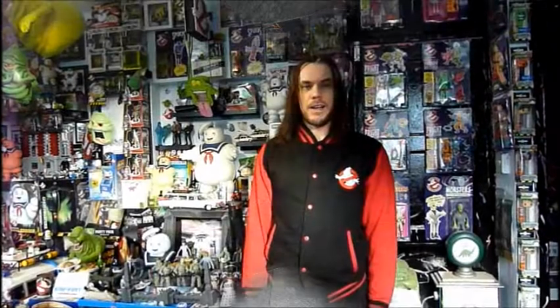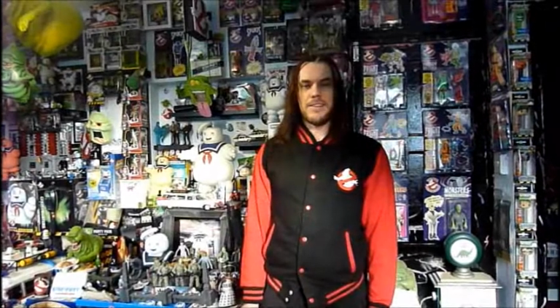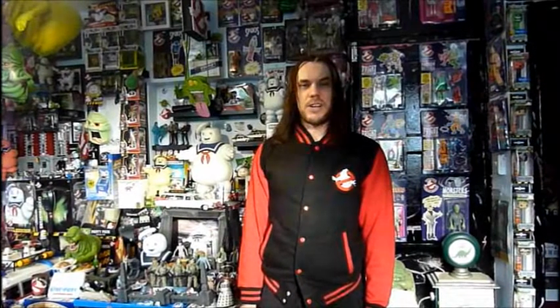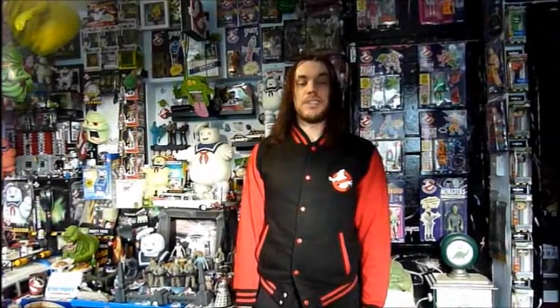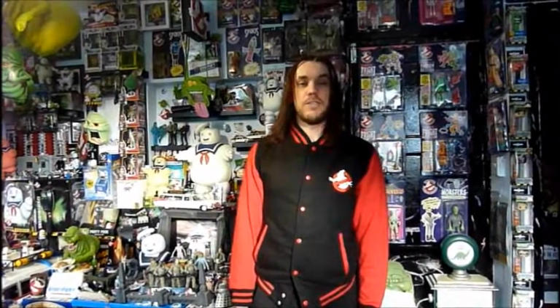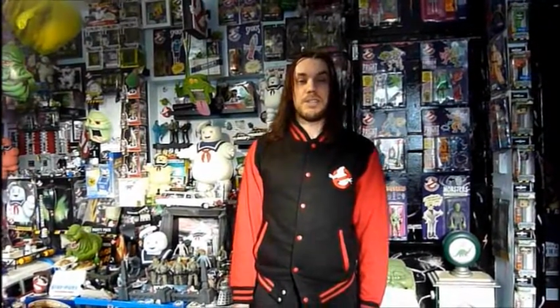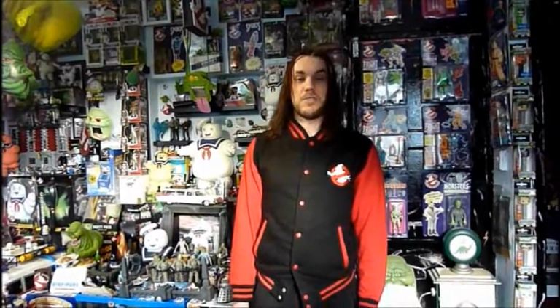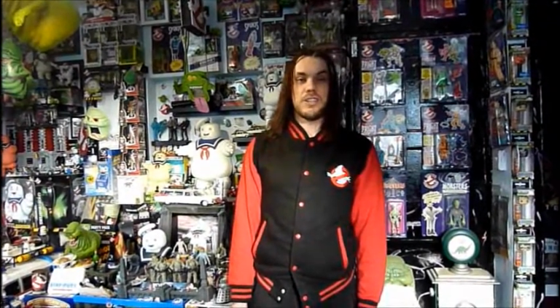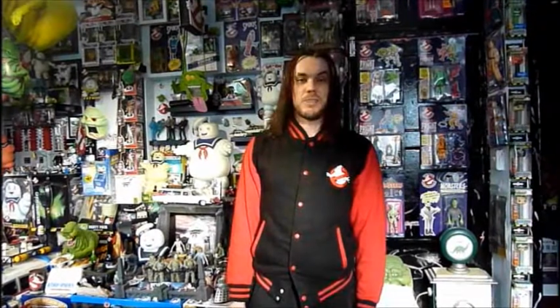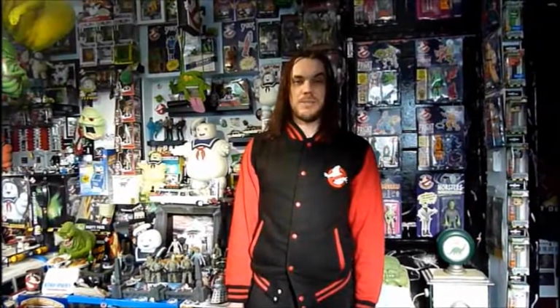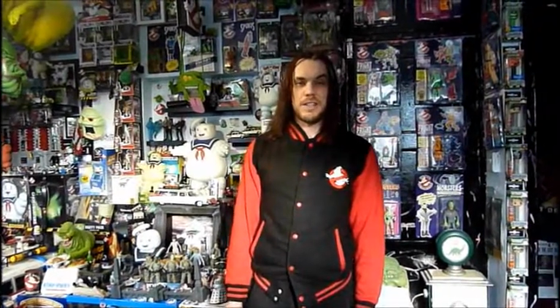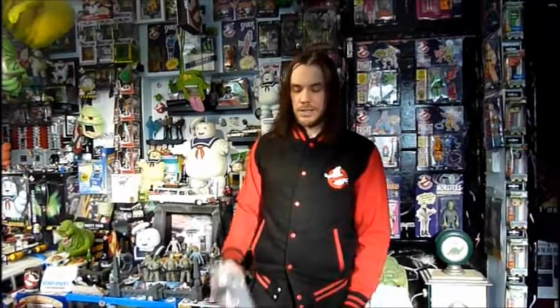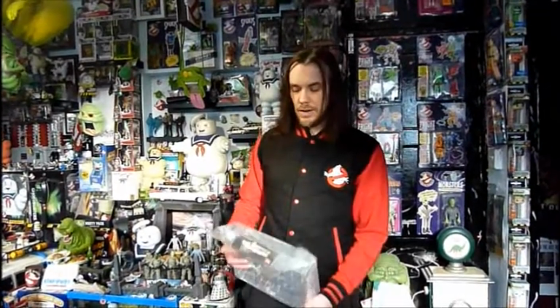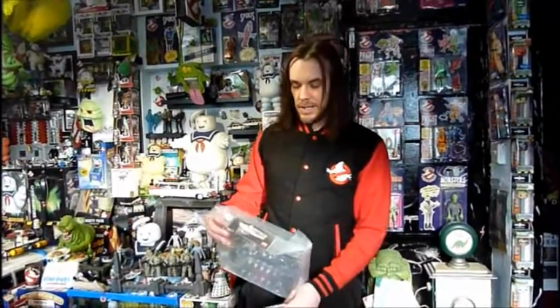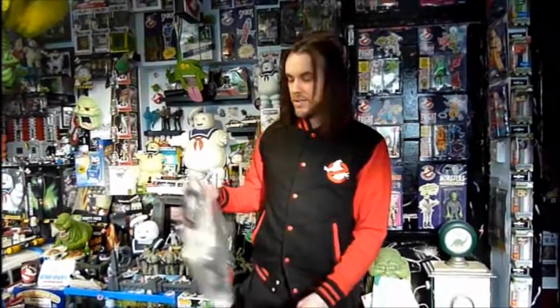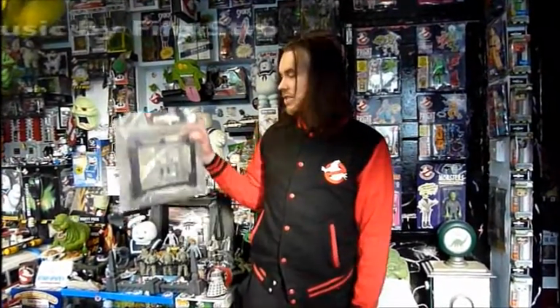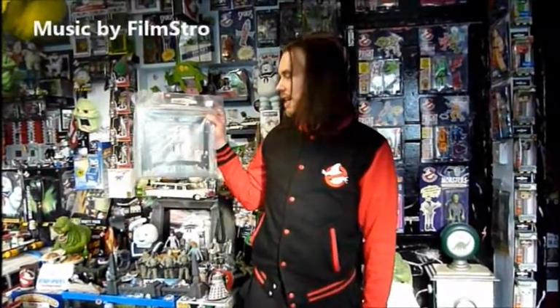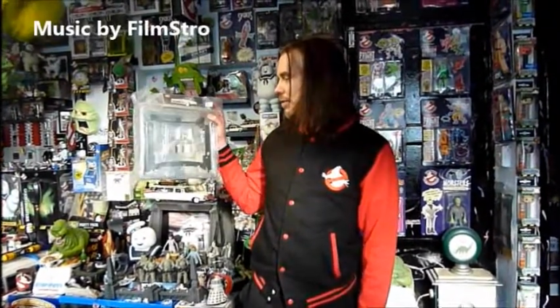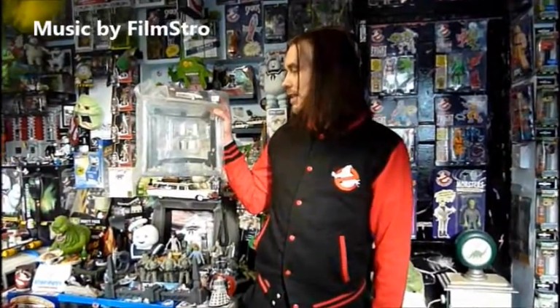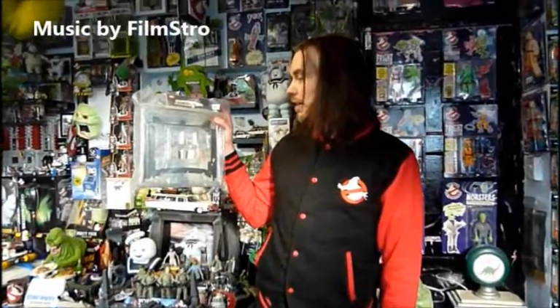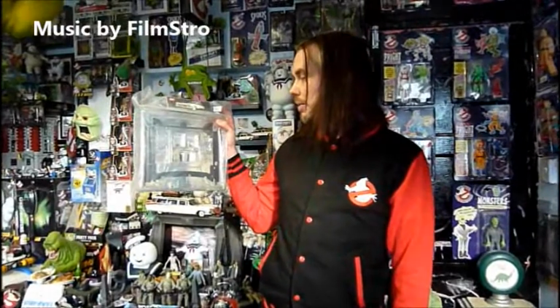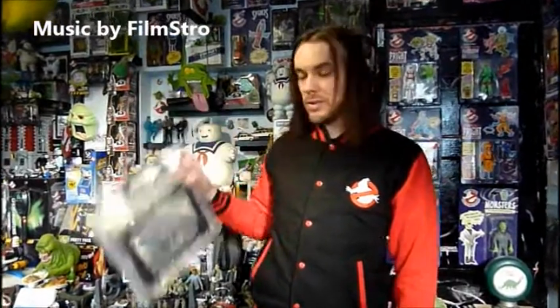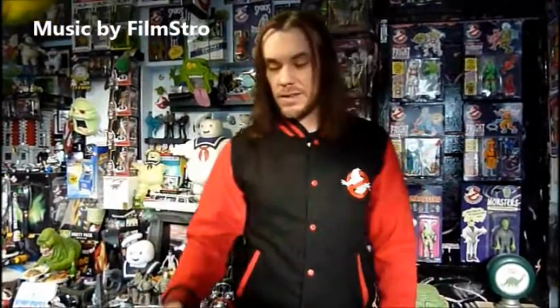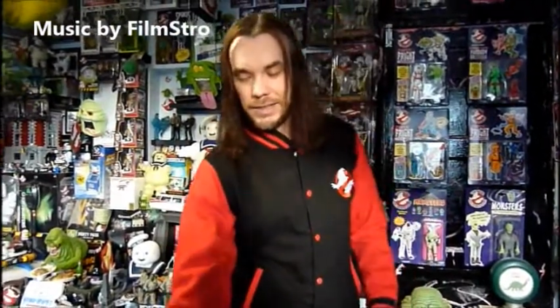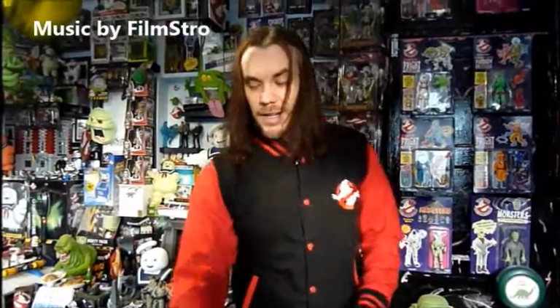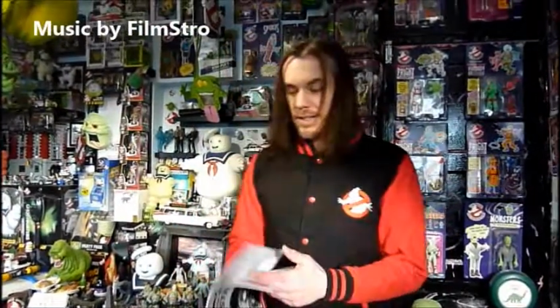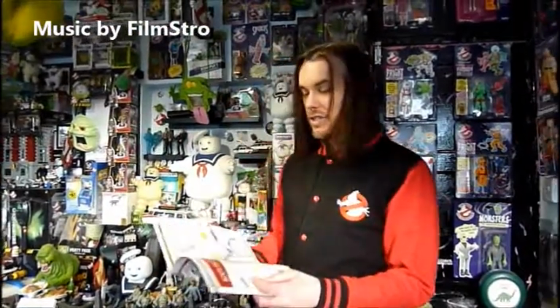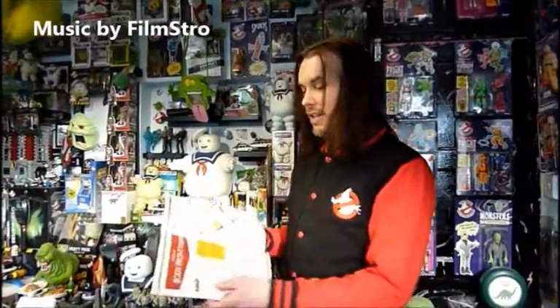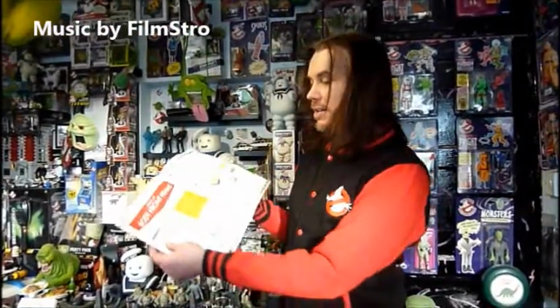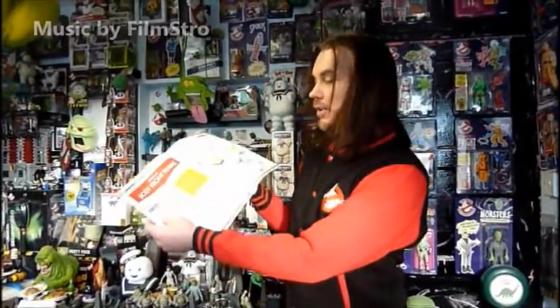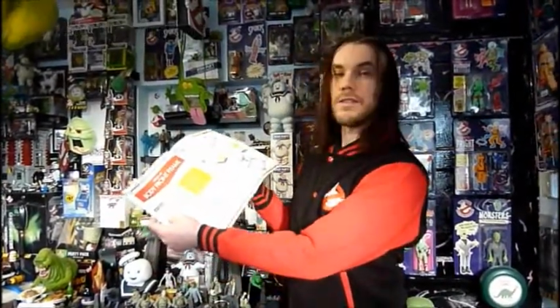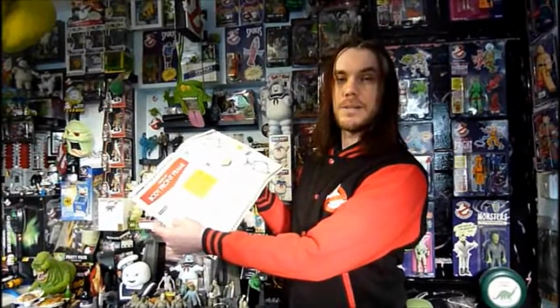Hello, I'm Darren the Magic Ghostbuster. If you enjoyed the video please like, subscribe and check out all my Ghostbusters theme magic videos. In this video I'm taking a look at stage 68 of the Build in Ecto-1 by Eagle Moss Hero Collector. And stage 68 is the body front frame.